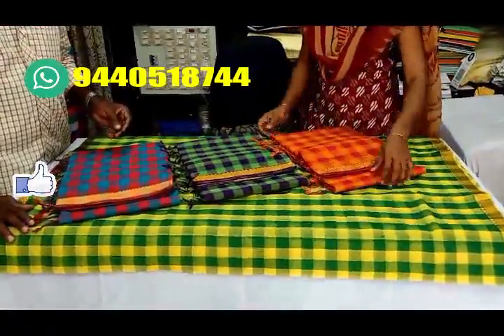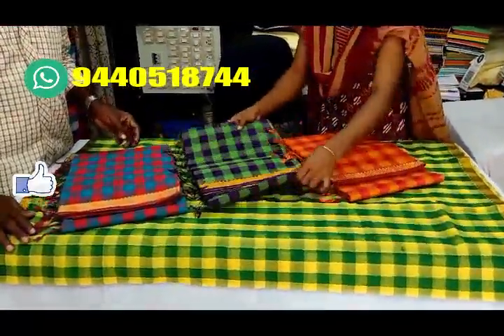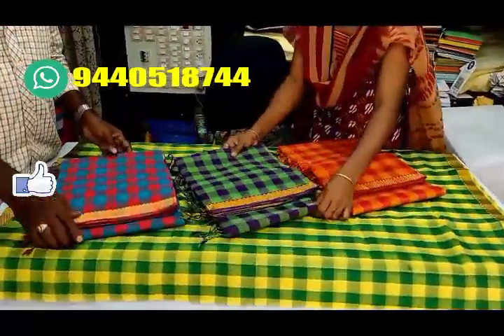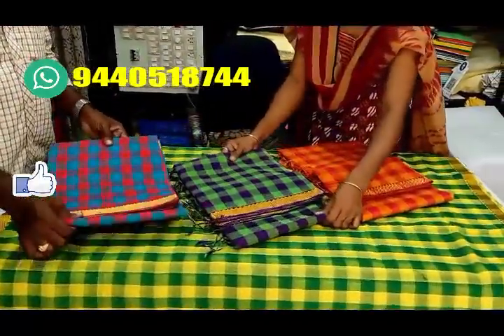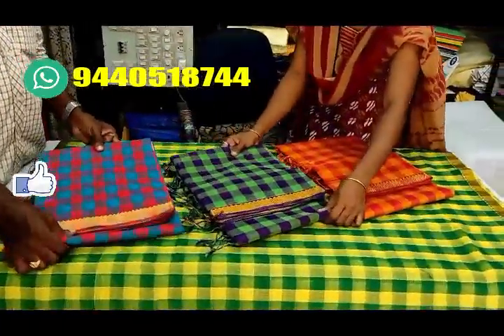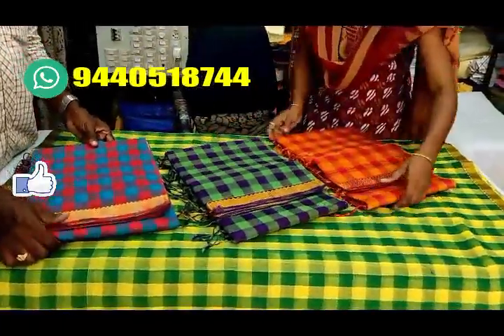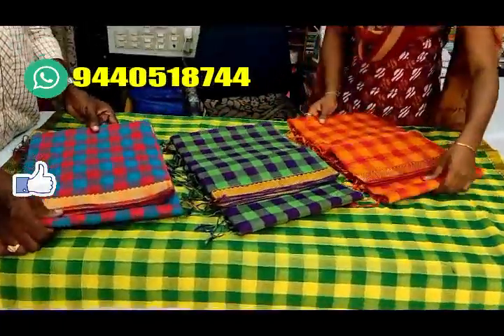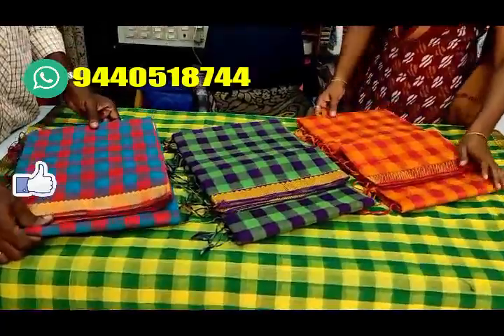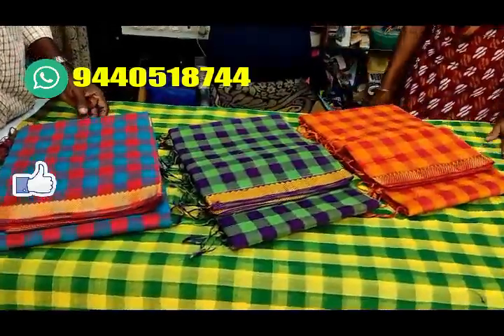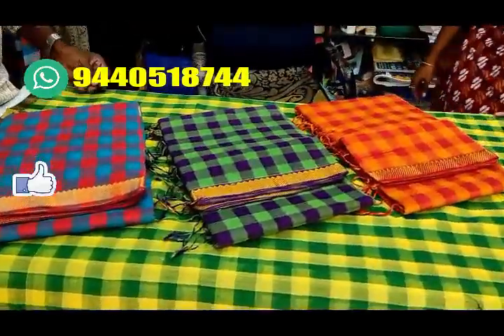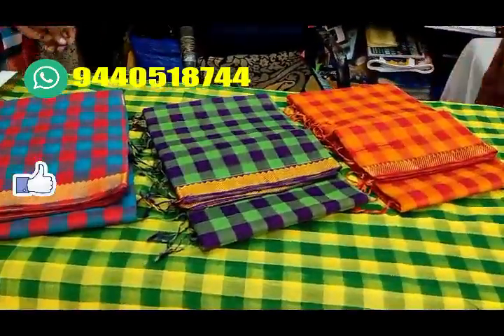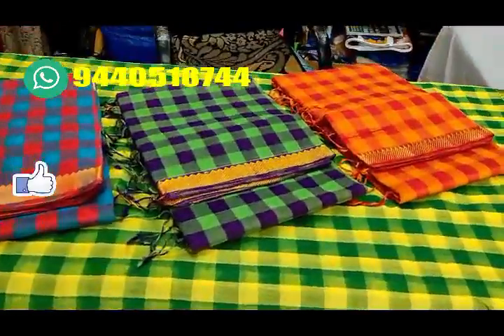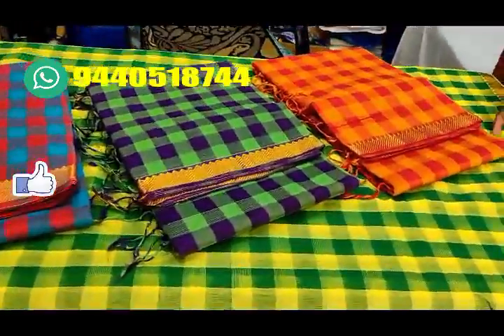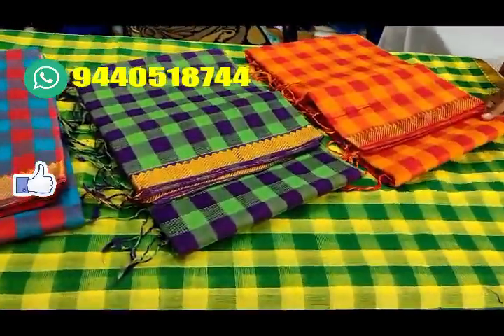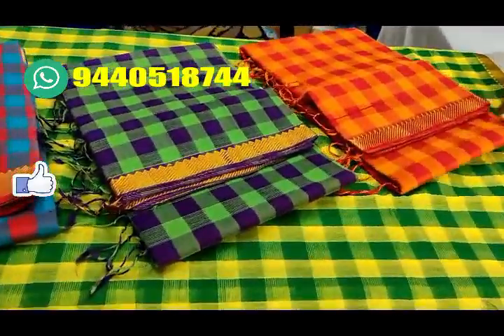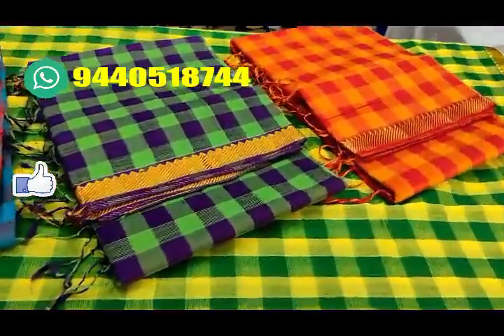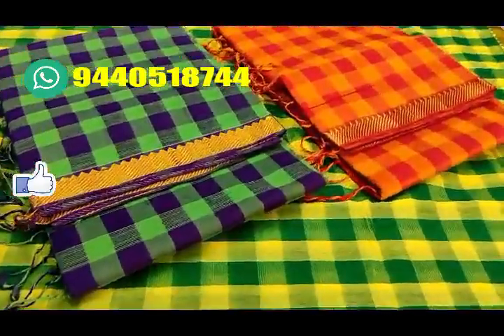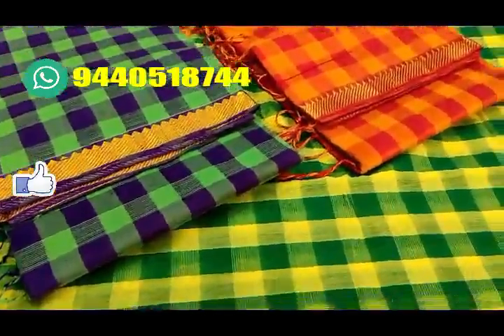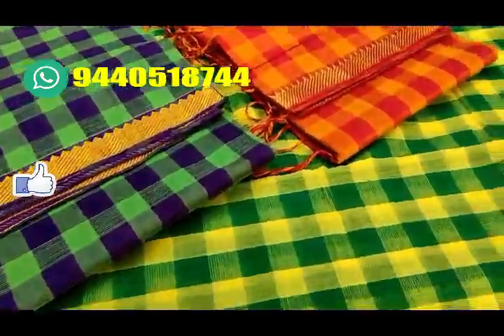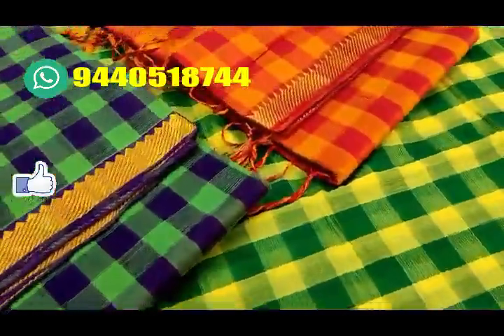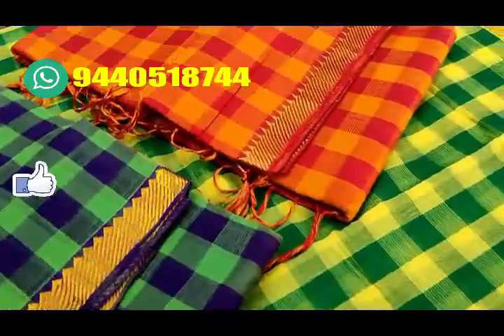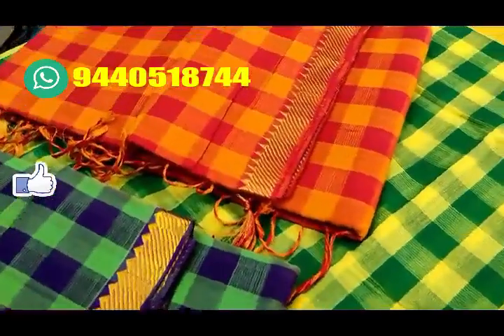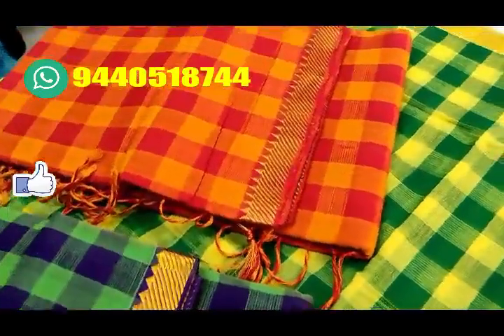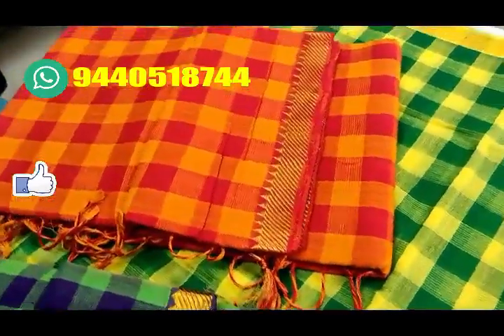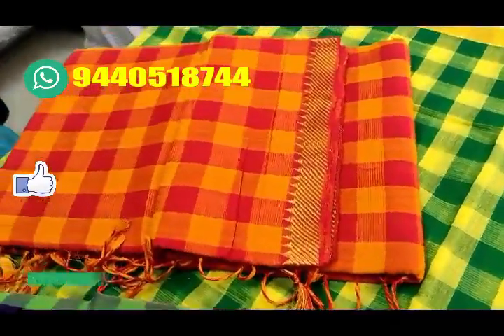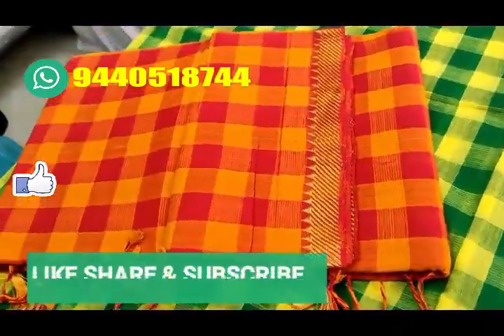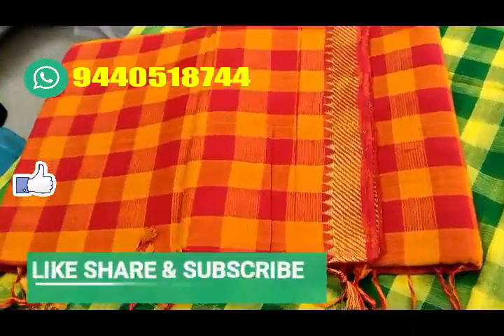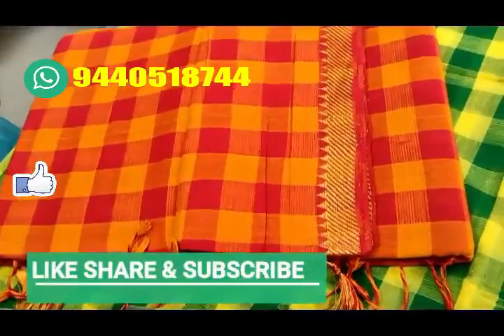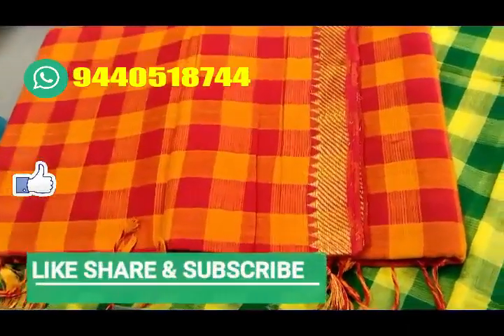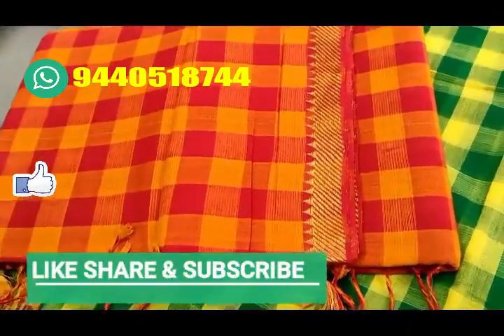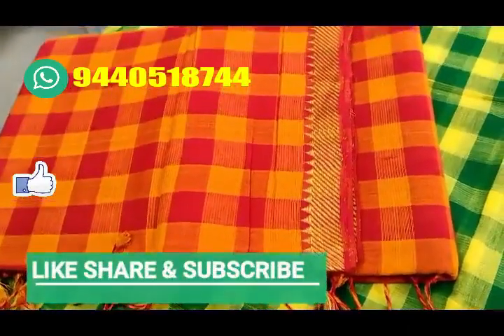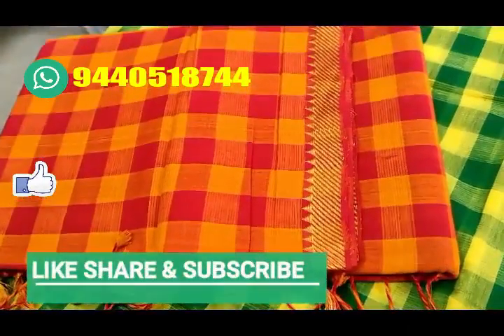If you want to choose a different color combination, you can choose mustard and maroon color combination with zari weaving temple border.